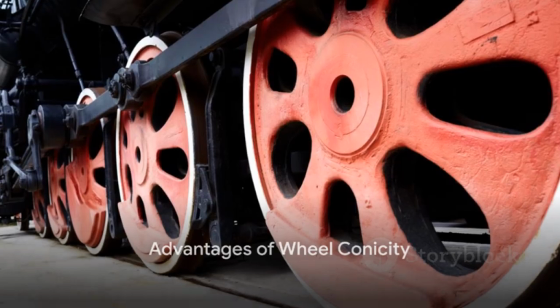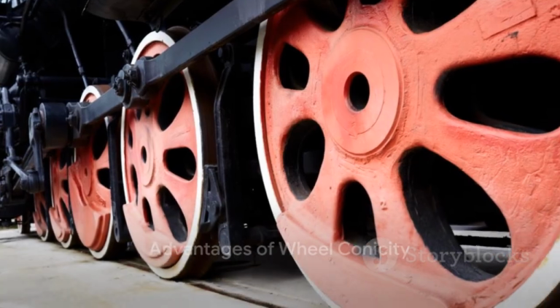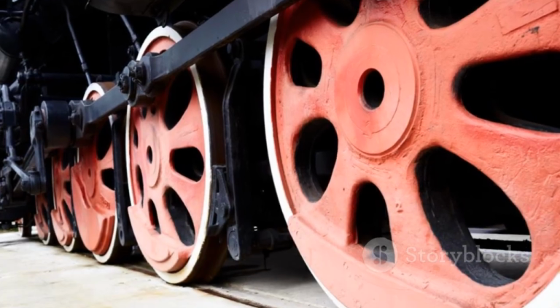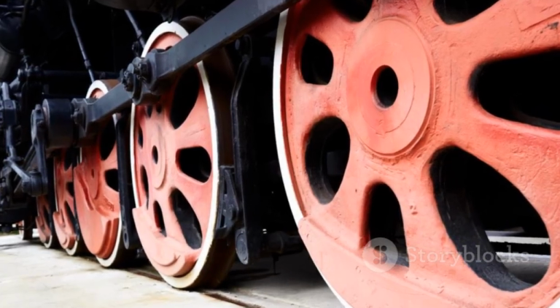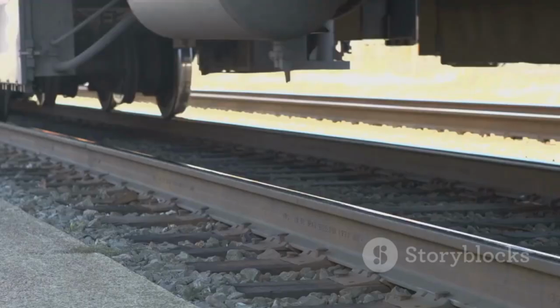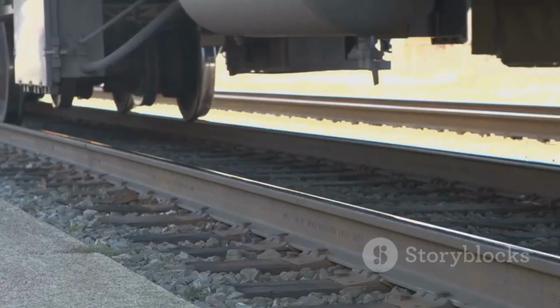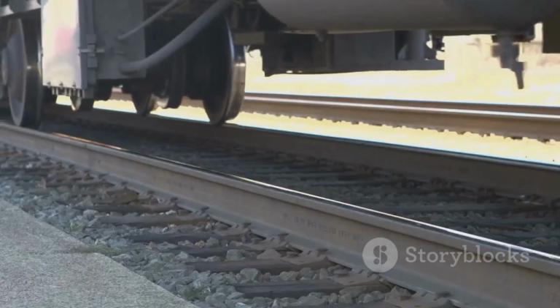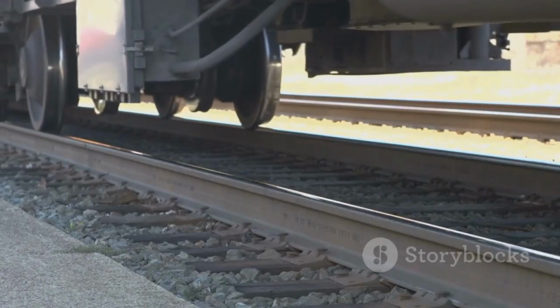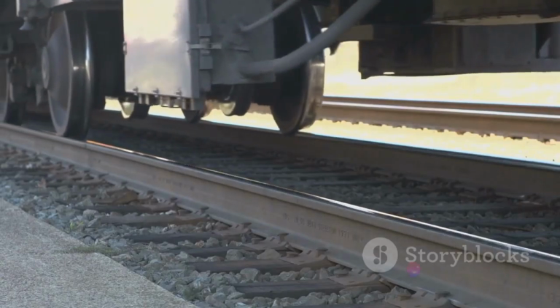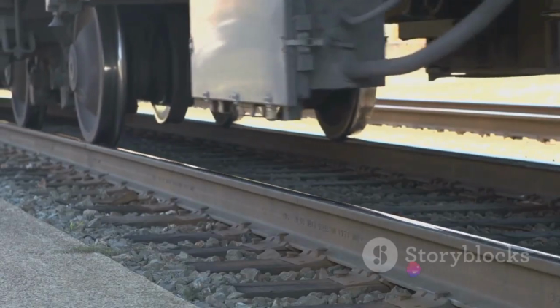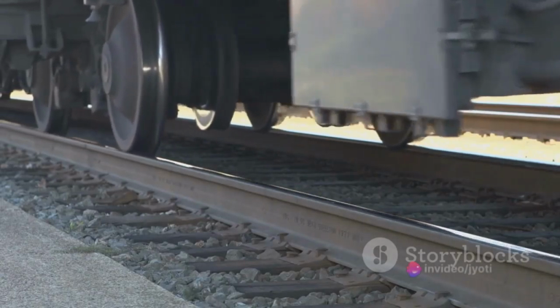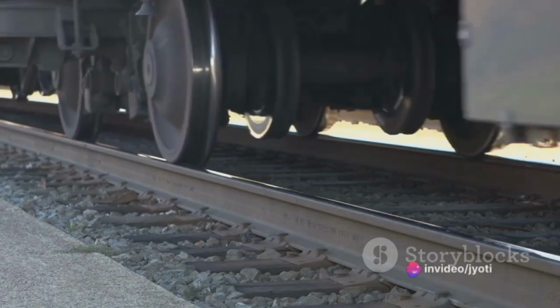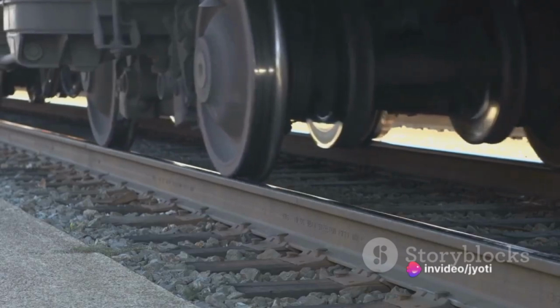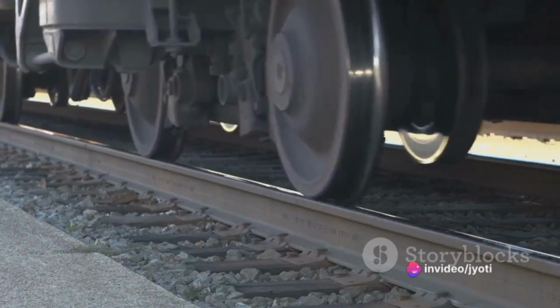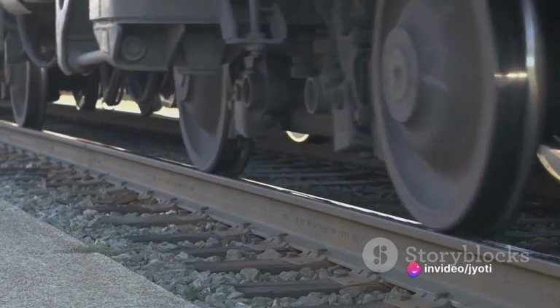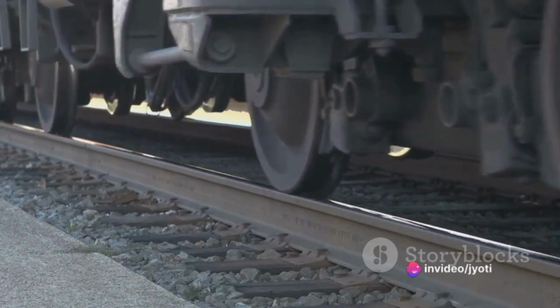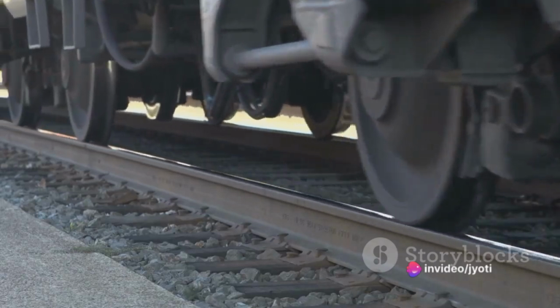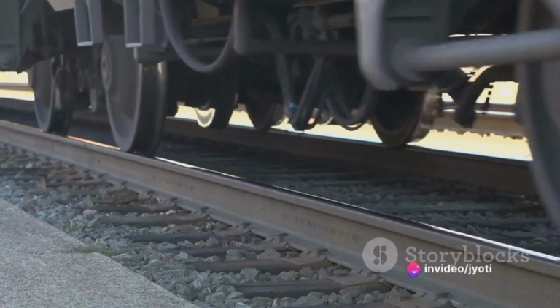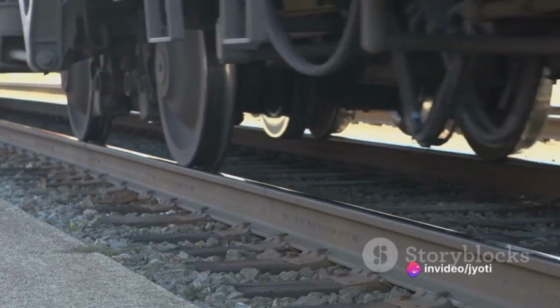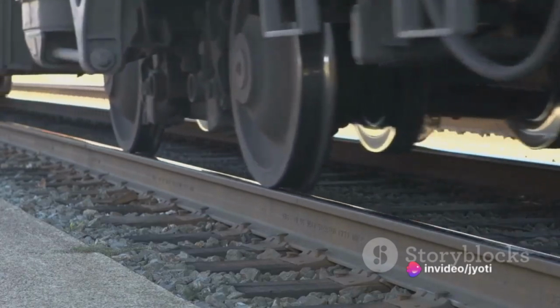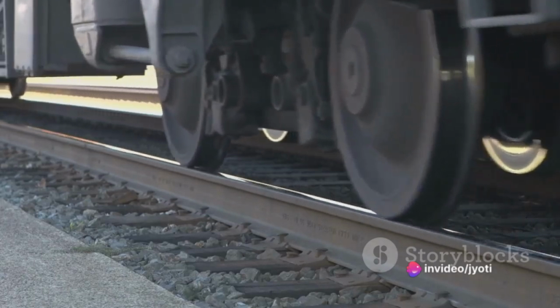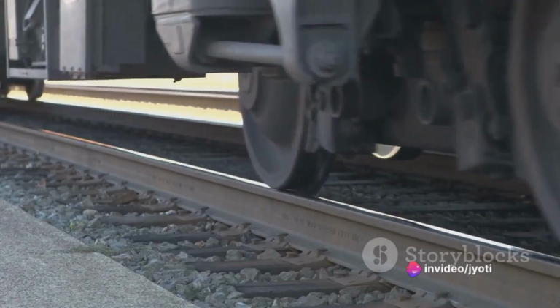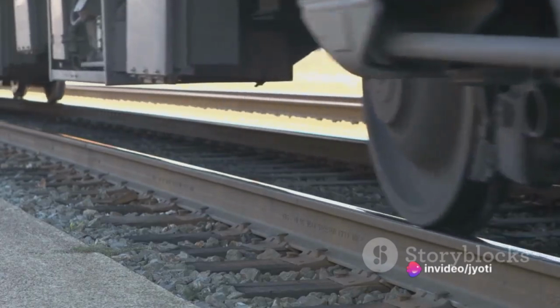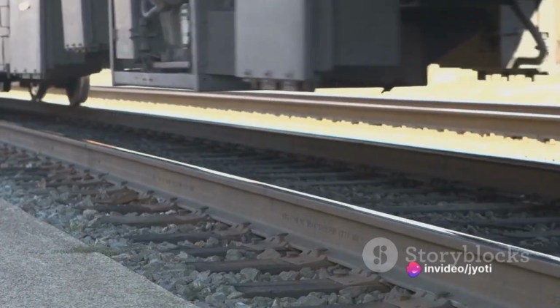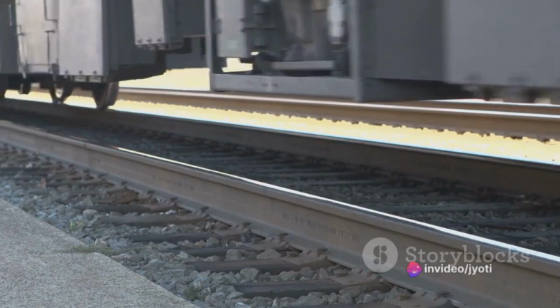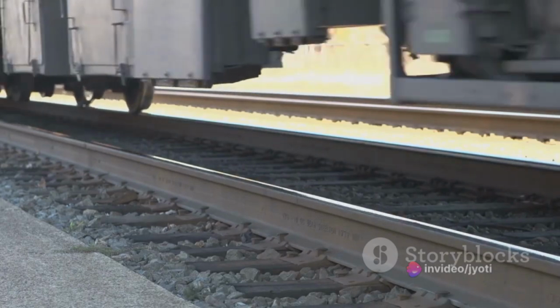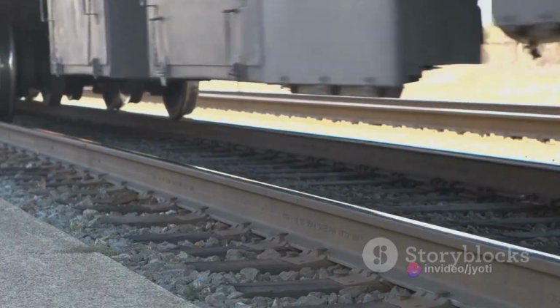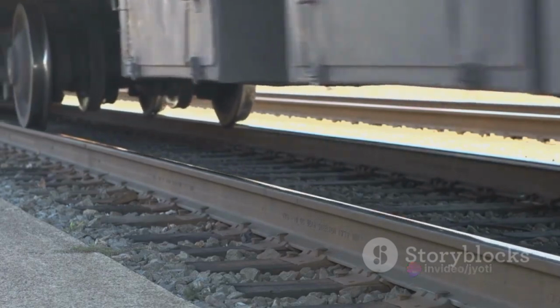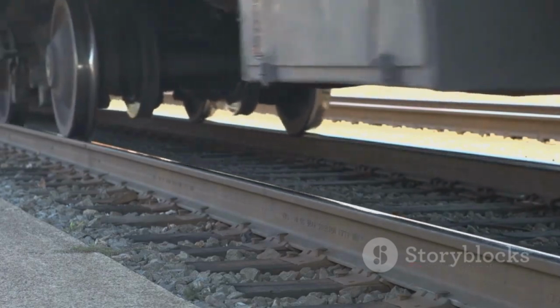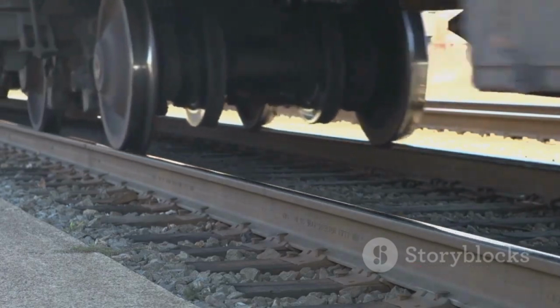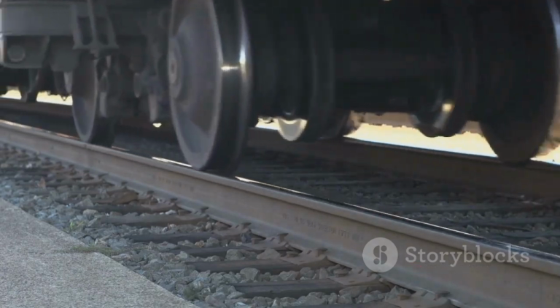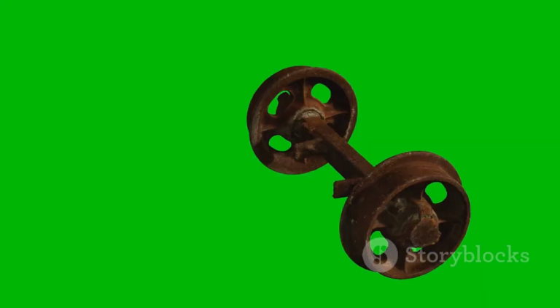Firstly, wheel conicity significantly reduces the risk of derailment. As the wheels self-steer, it minimizes the chance of the wheel flanges coming into contact with the rails, which is a common cause of derailment.